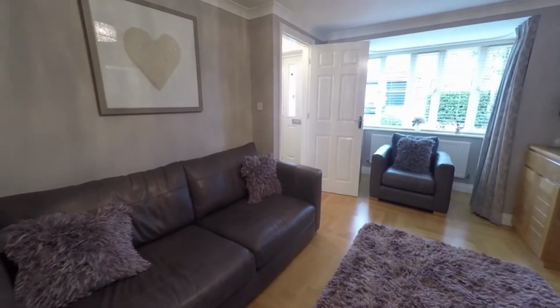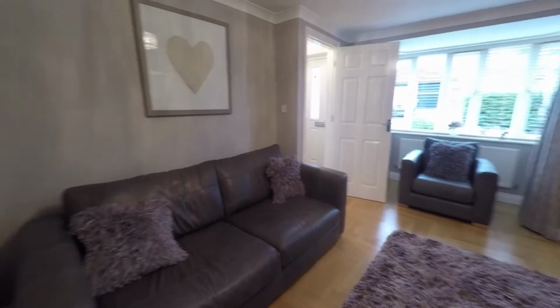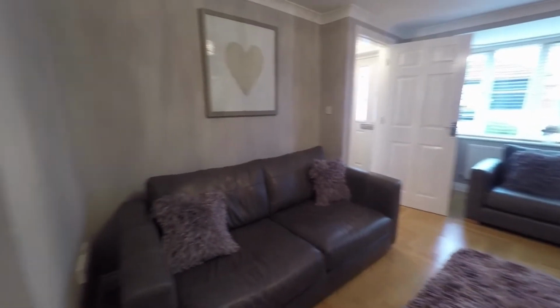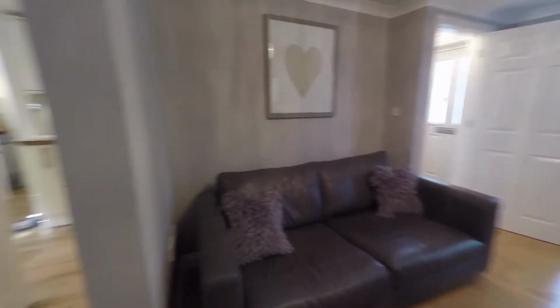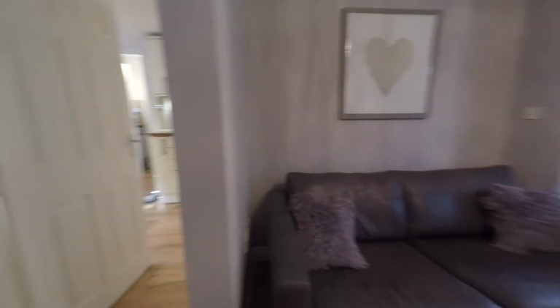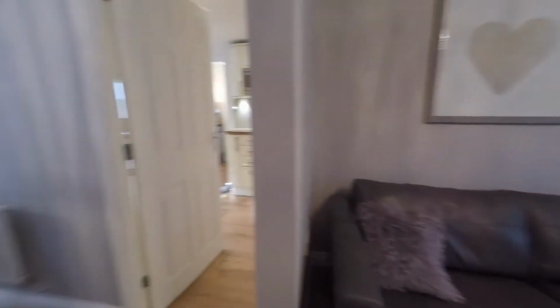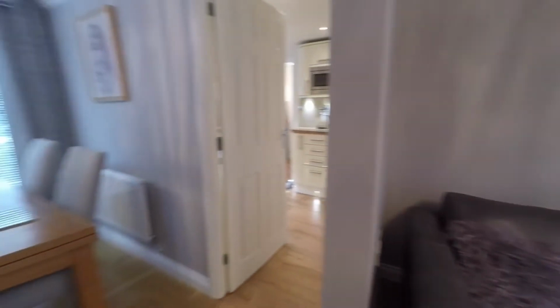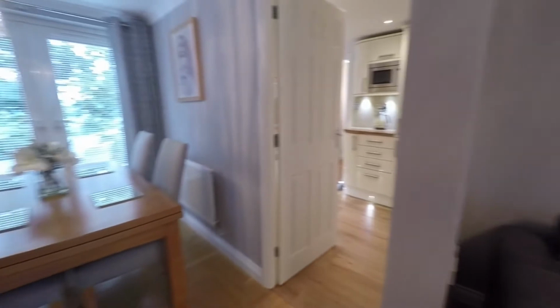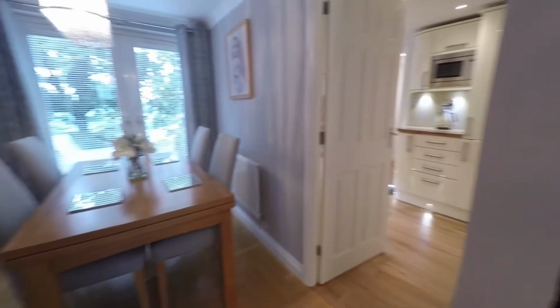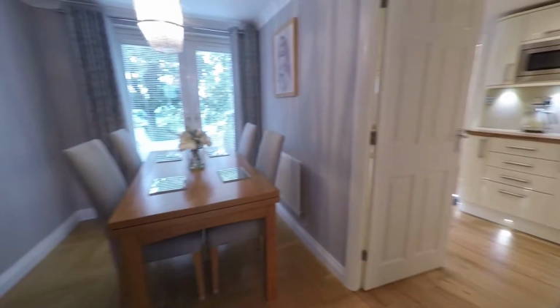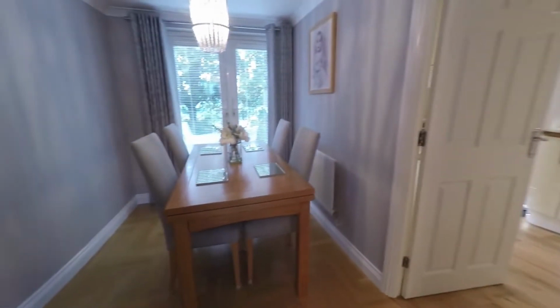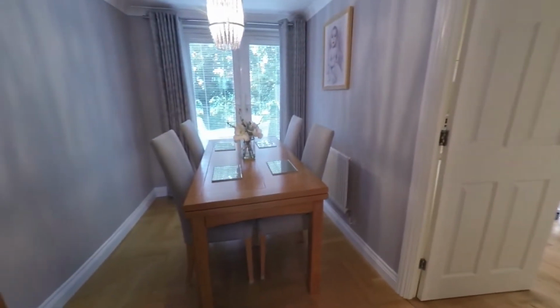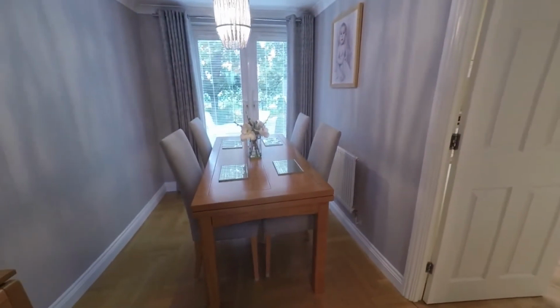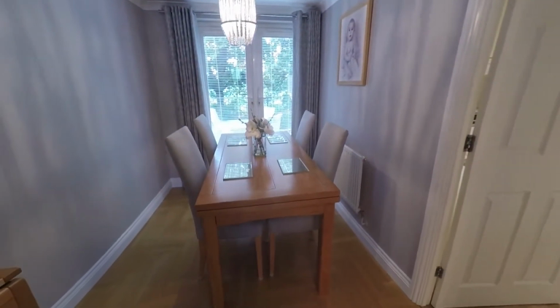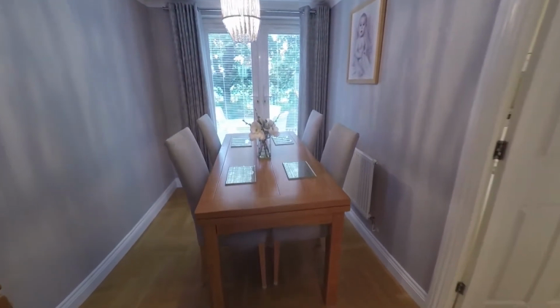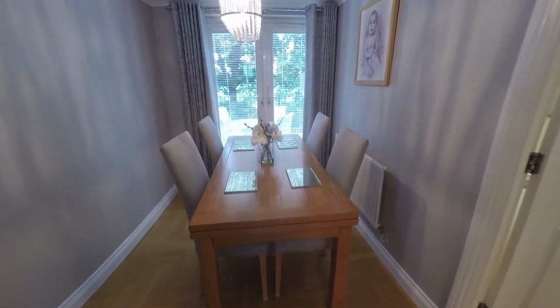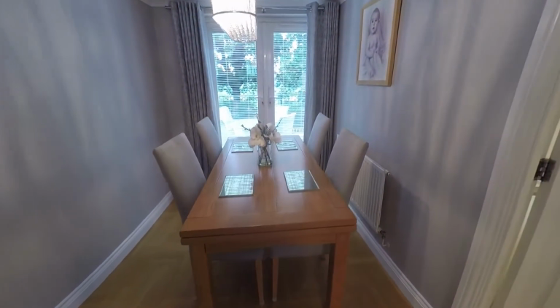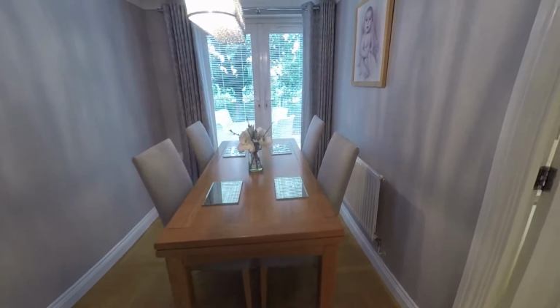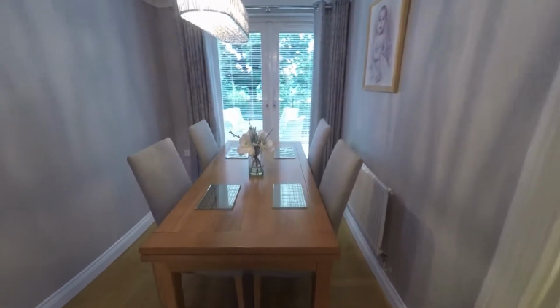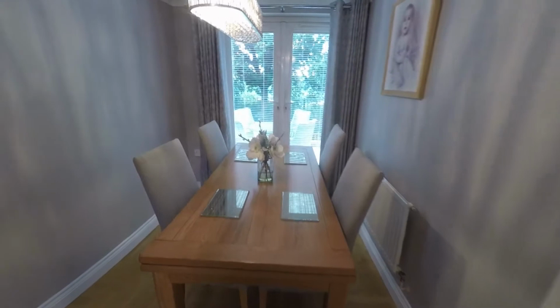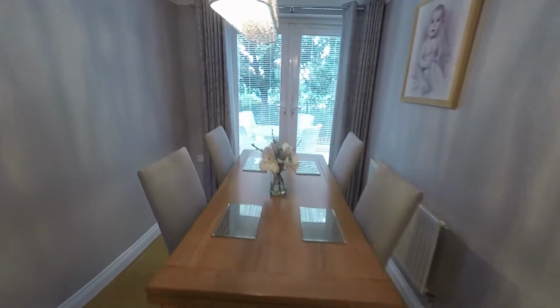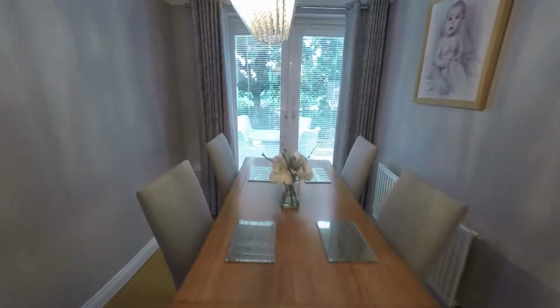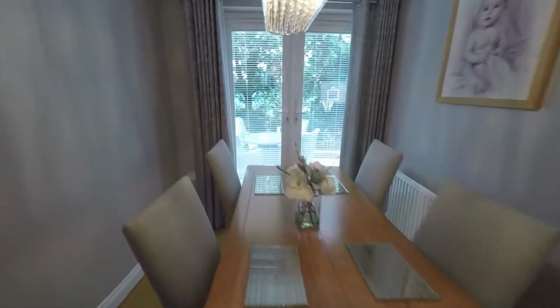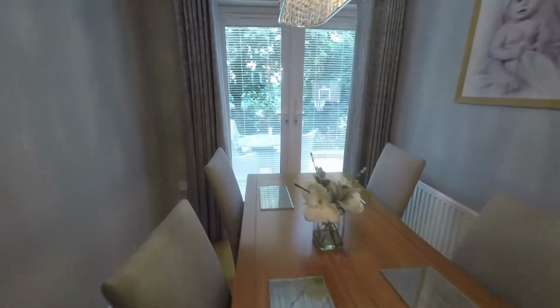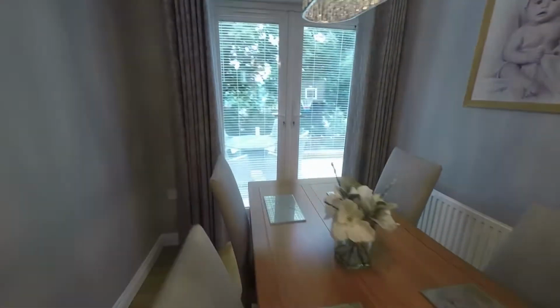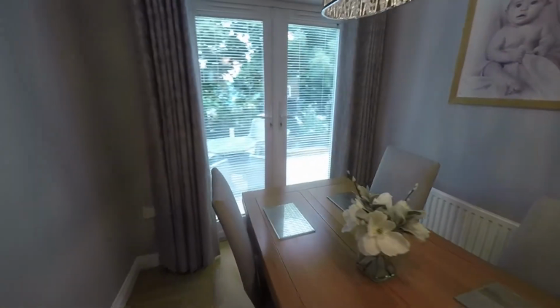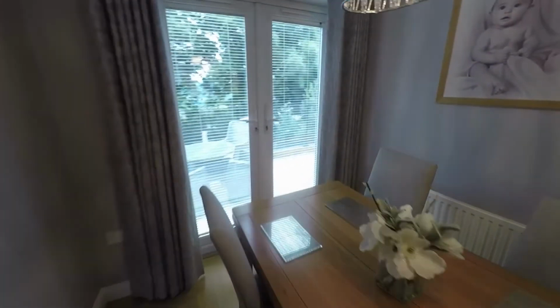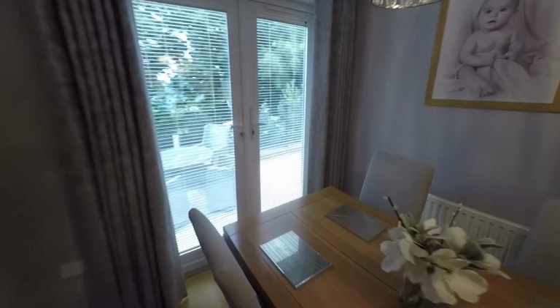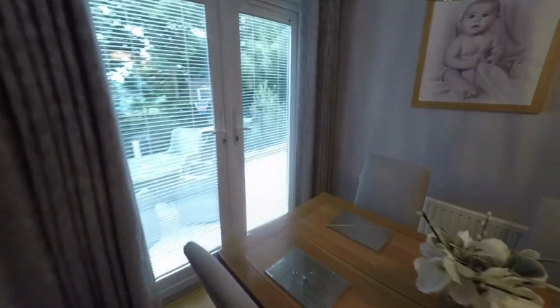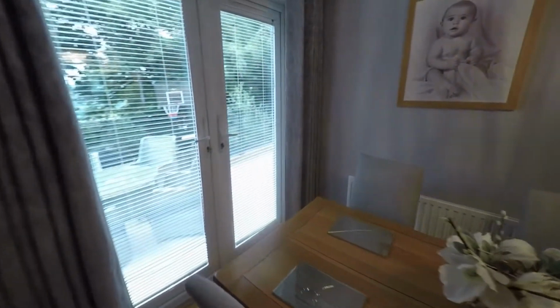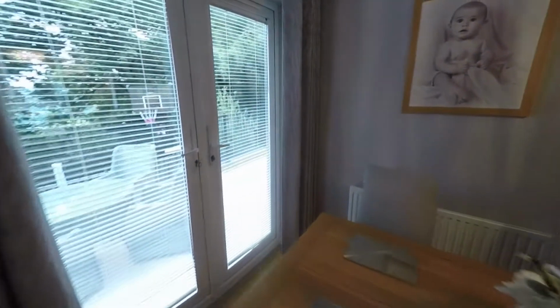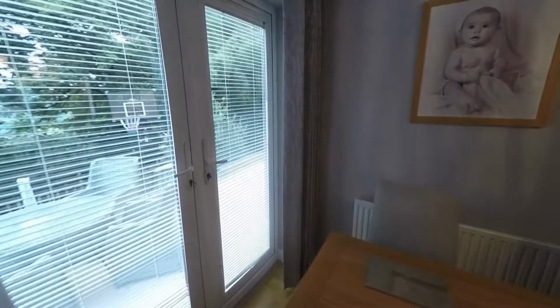Through the archway we come into the dining room. There's ample room for a large dining table and chairs, and you've got patio doors out into the rear garden, which we'll go out to in a bit.